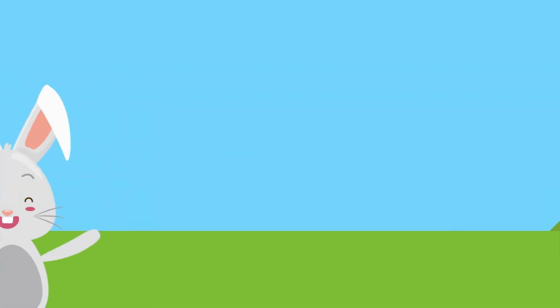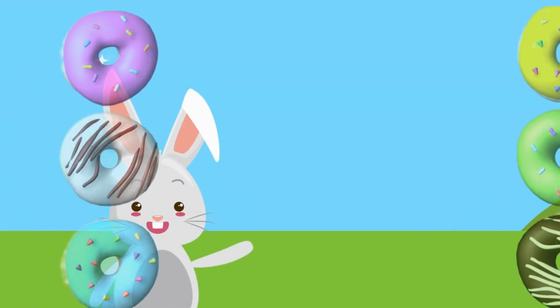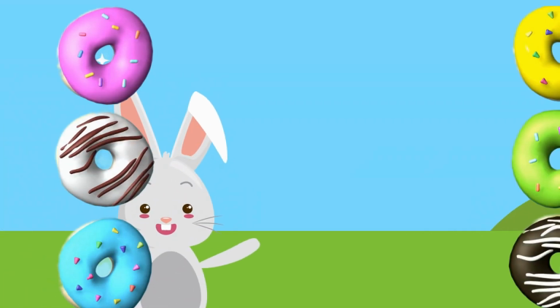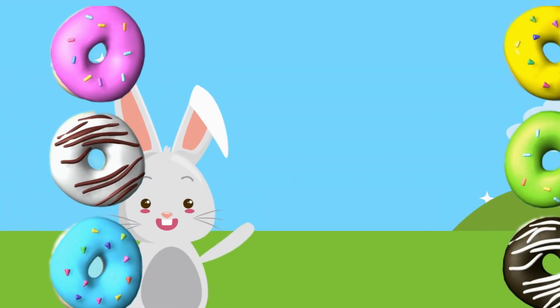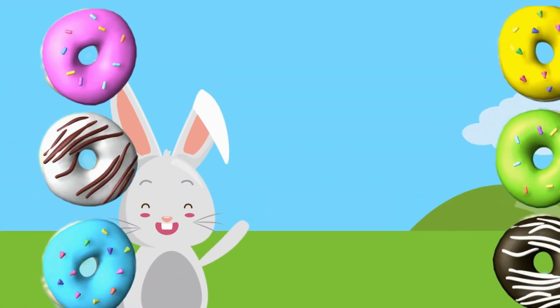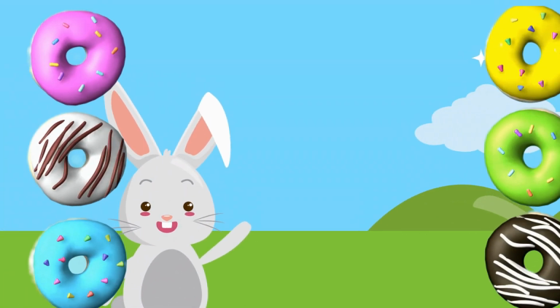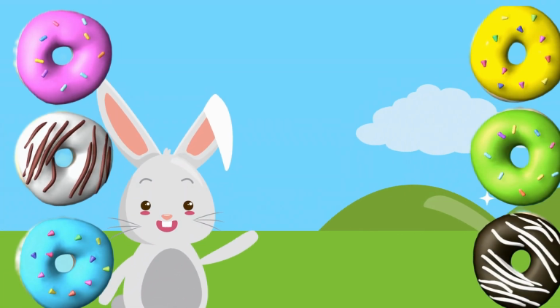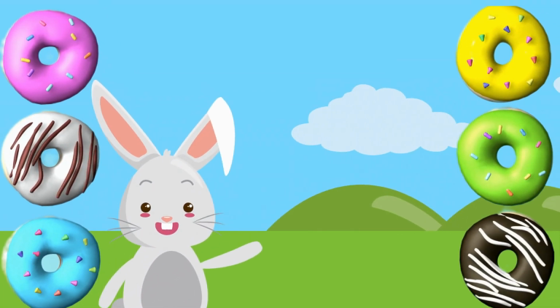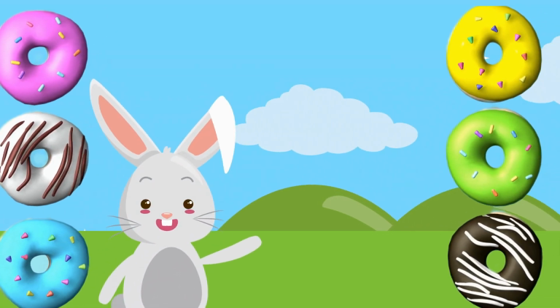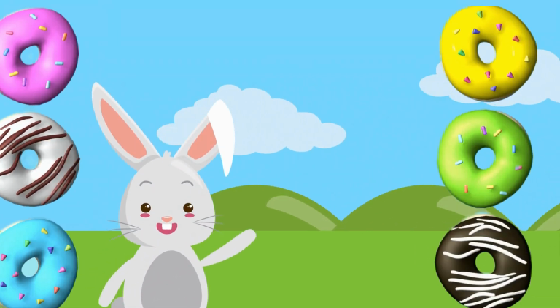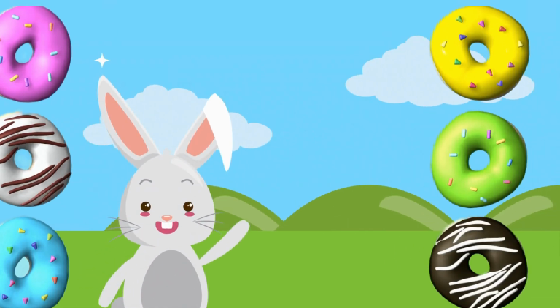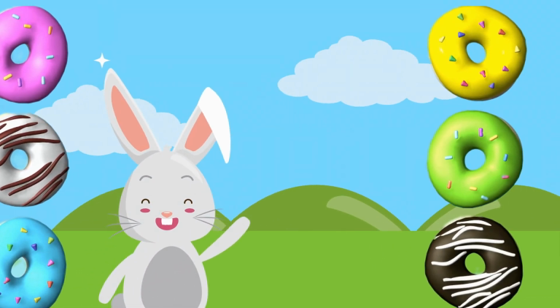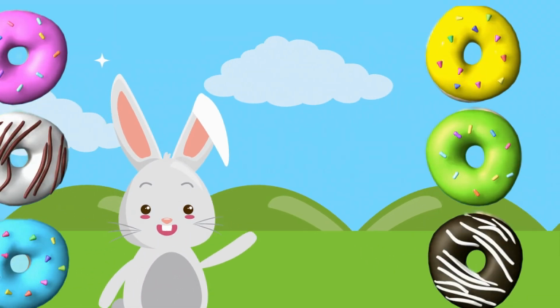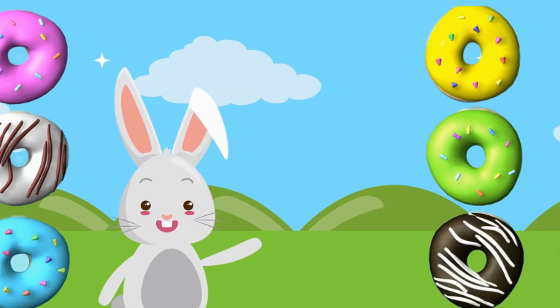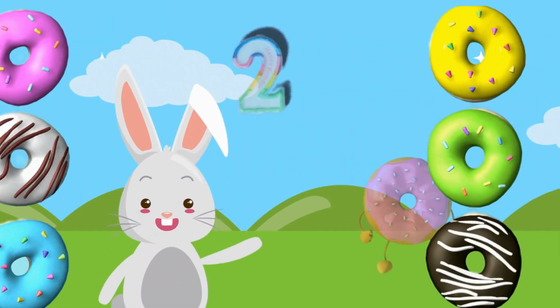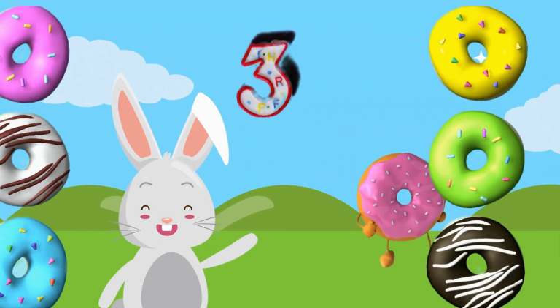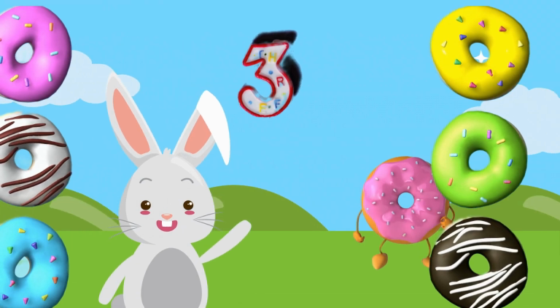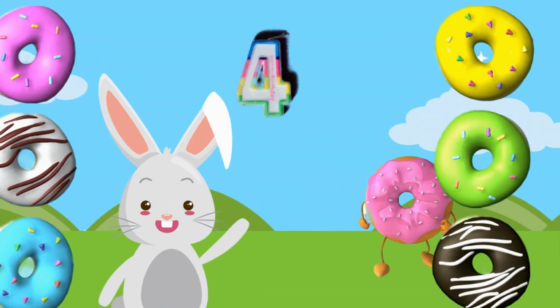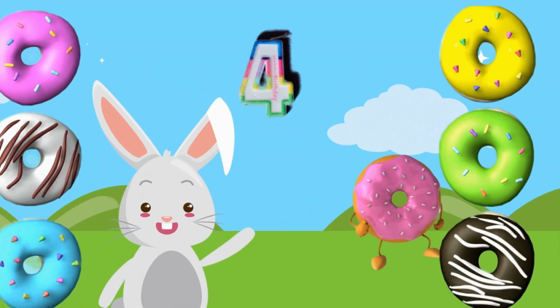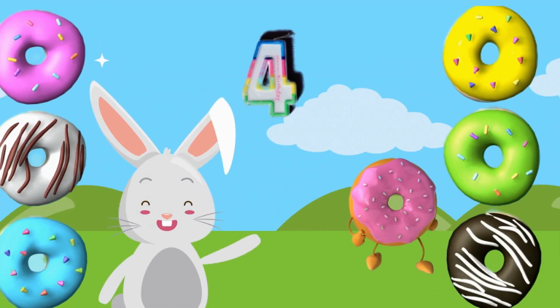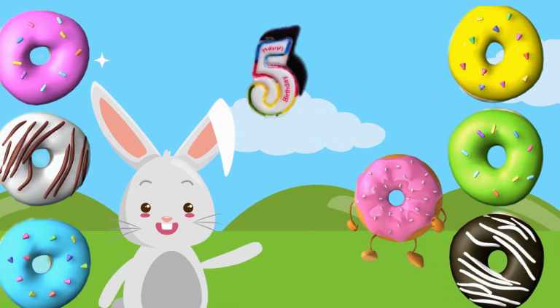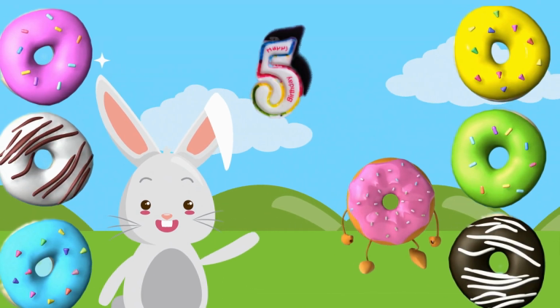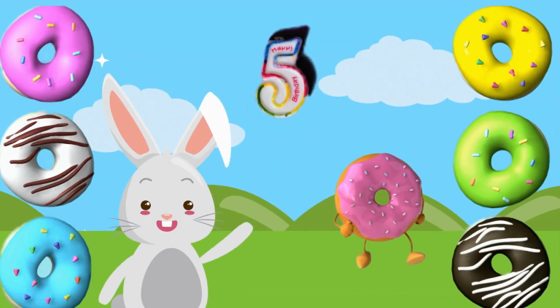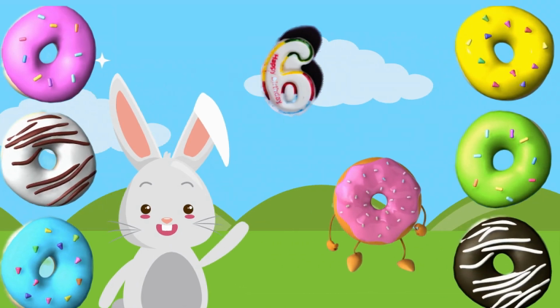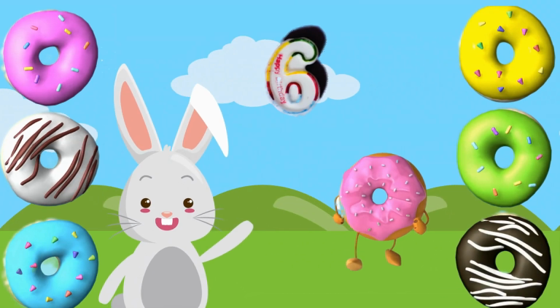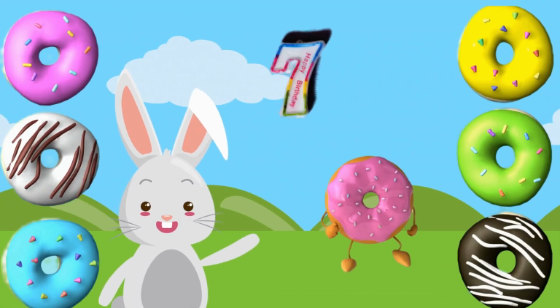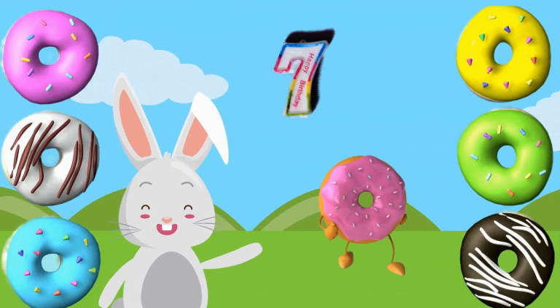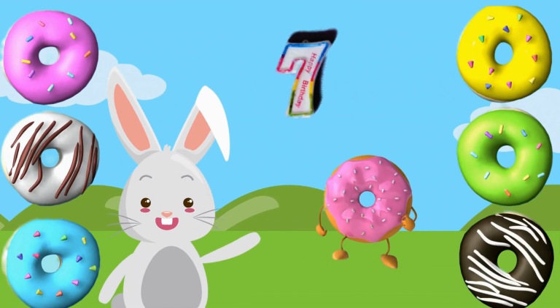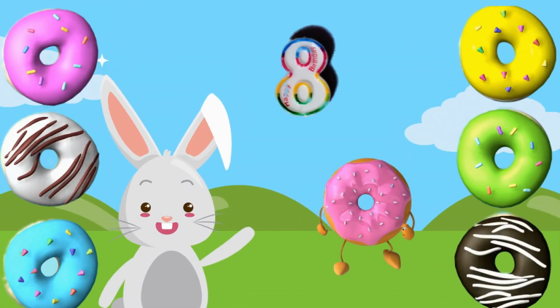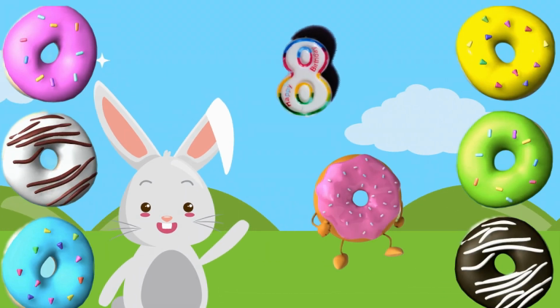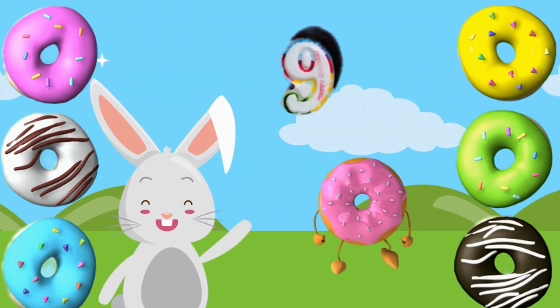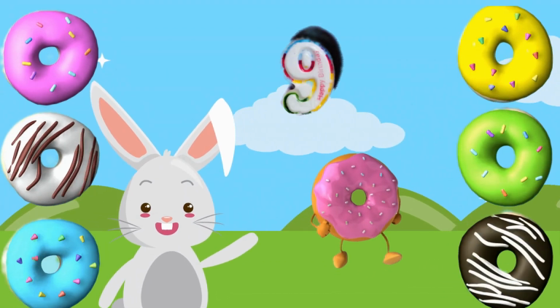Hello friends! Welcome to our fun counting video! Today, we're going to learn numbers 1 to 10 with delicious donuts. Are you ready to count? Let's go!